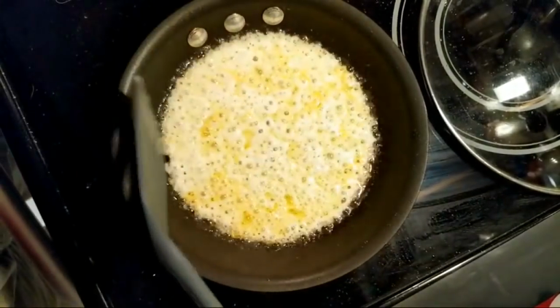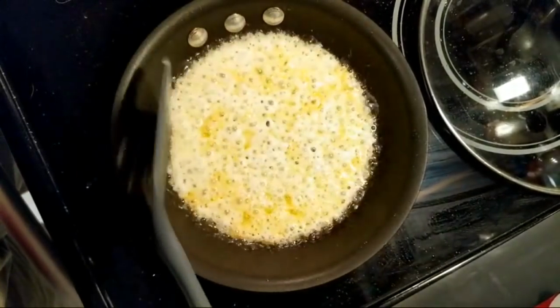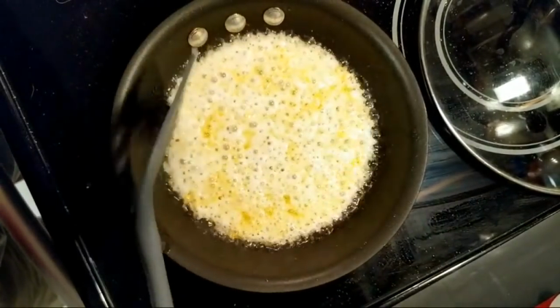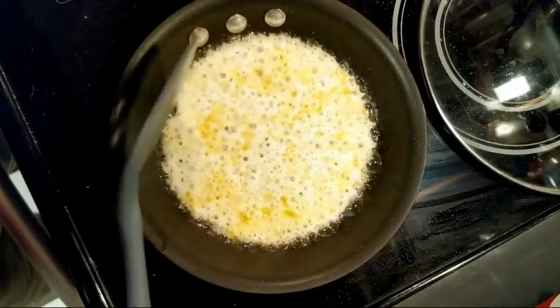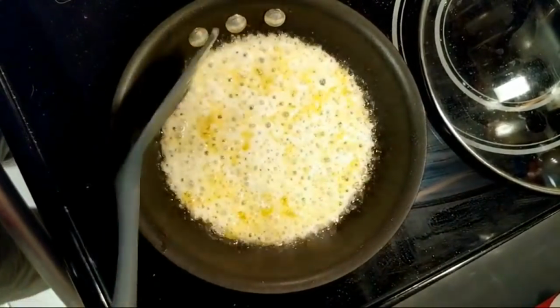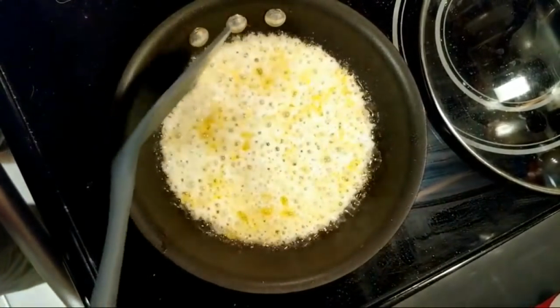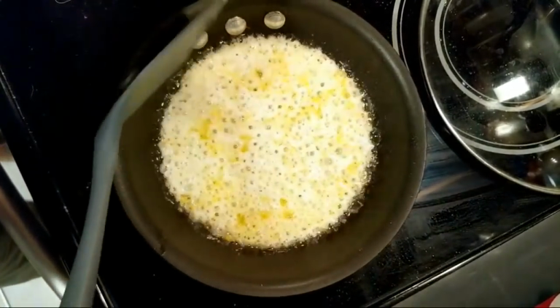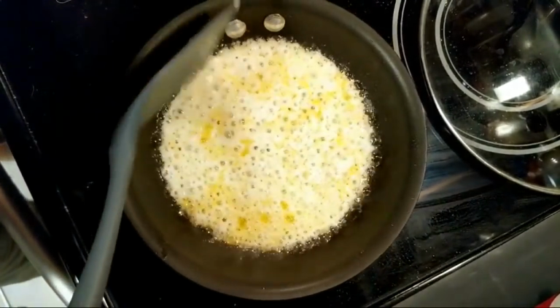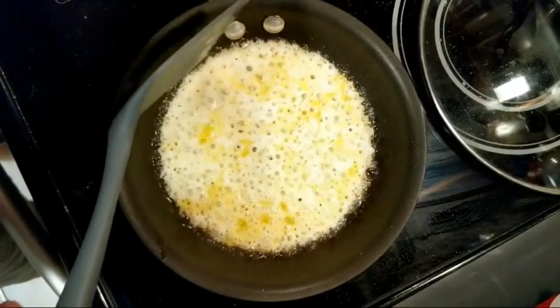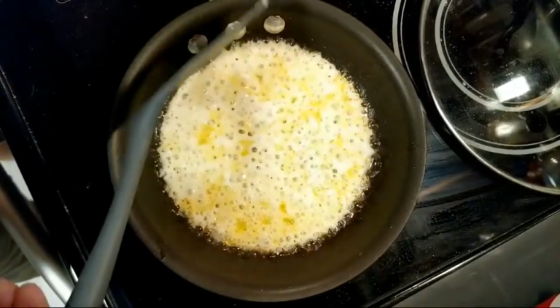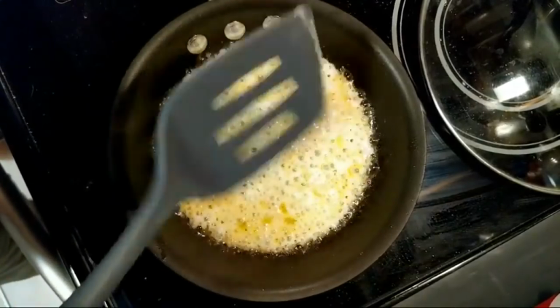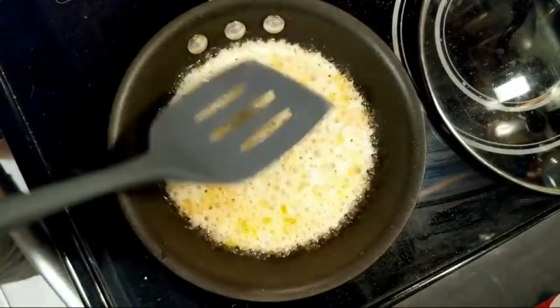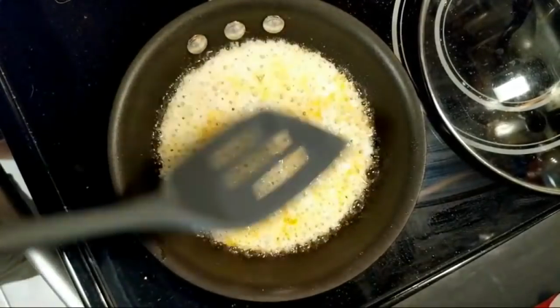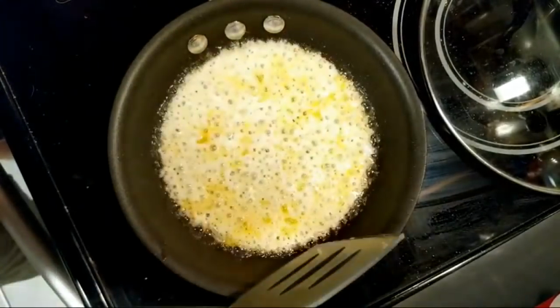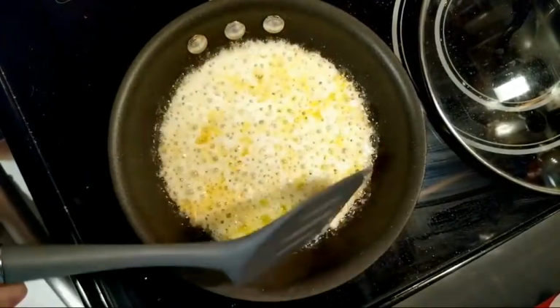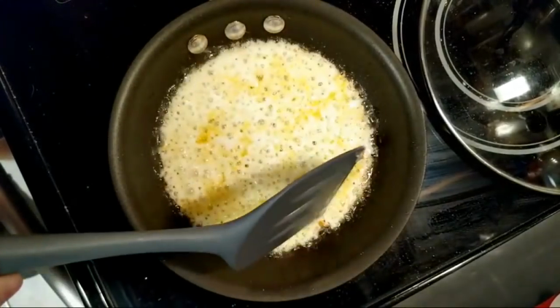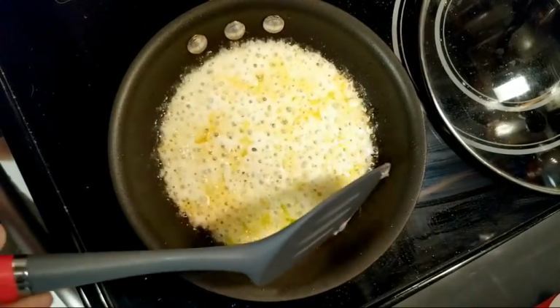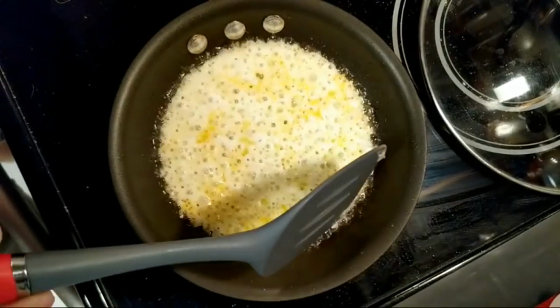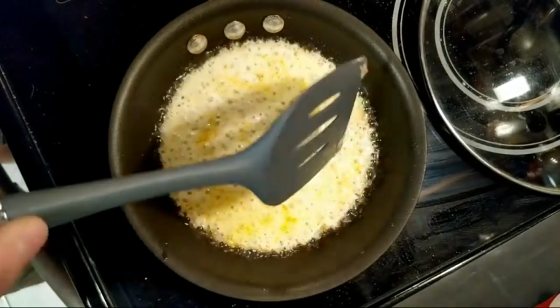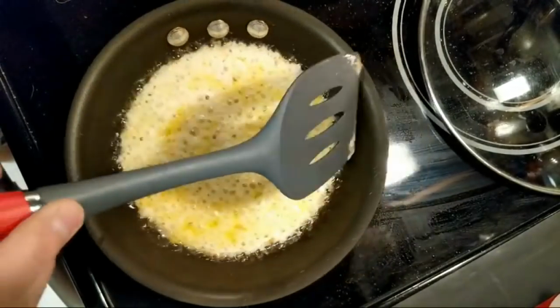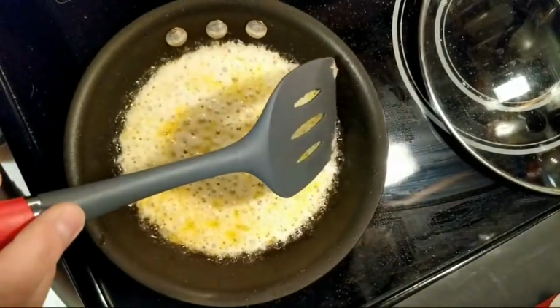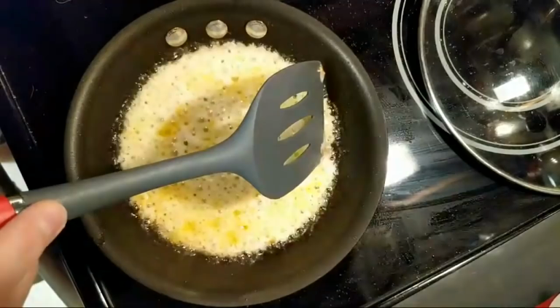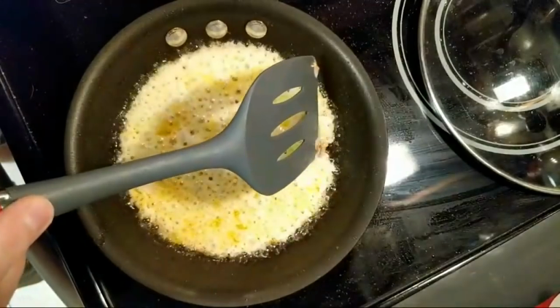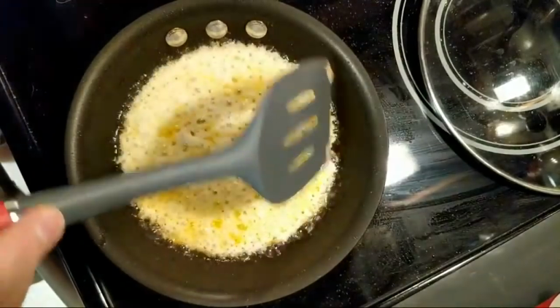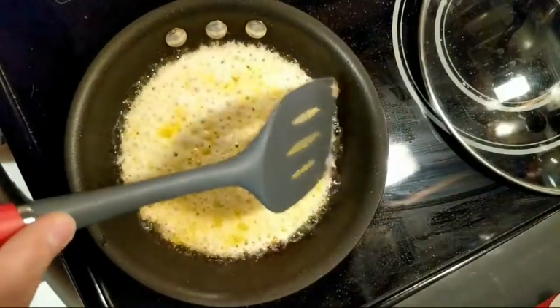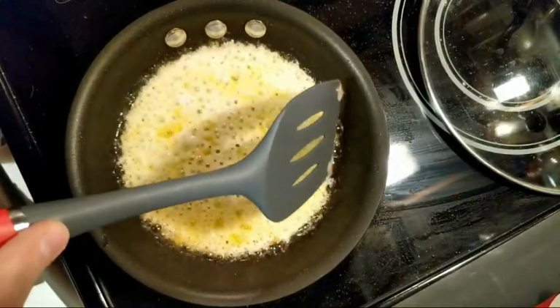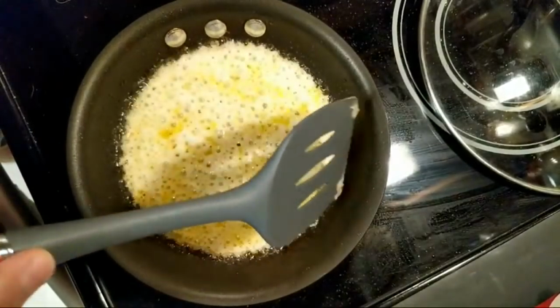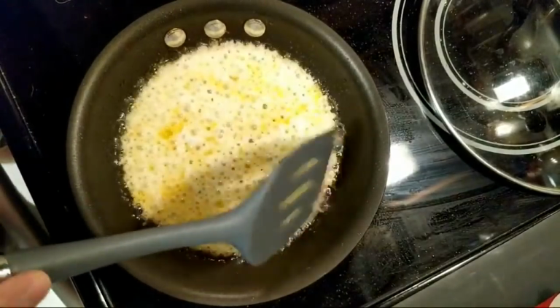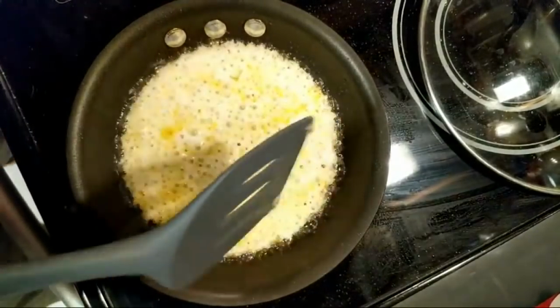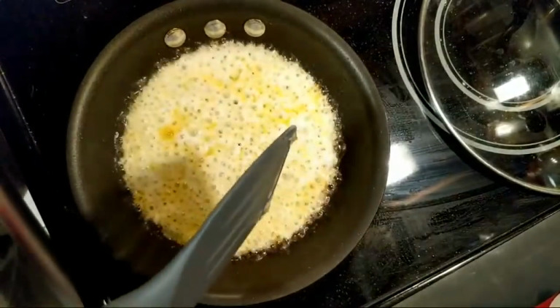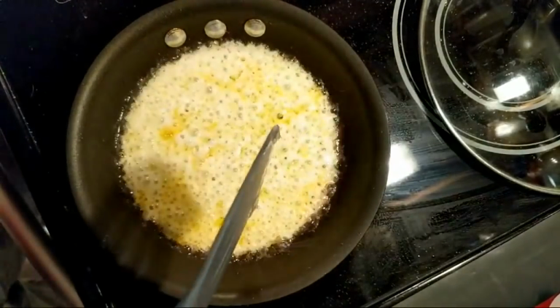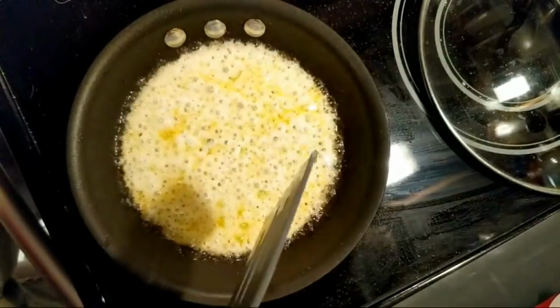I'm gonna keep going a little bit here. As you can see — well, maybe it's hard to show — the bottom will look black and burnt.